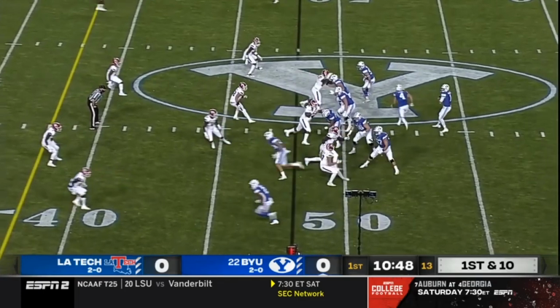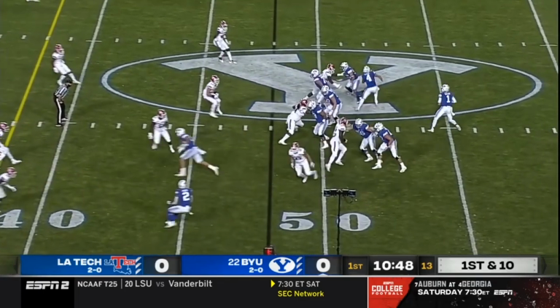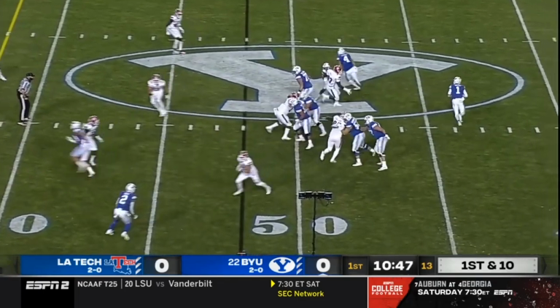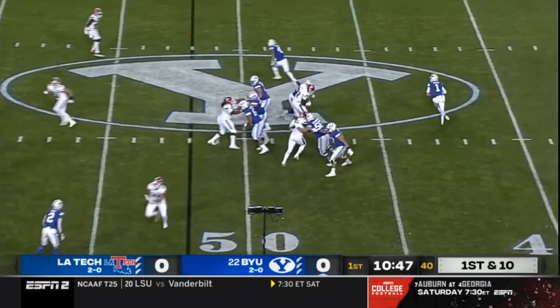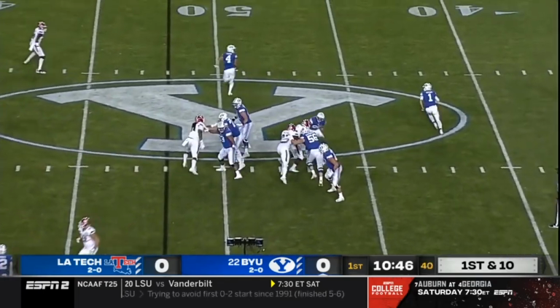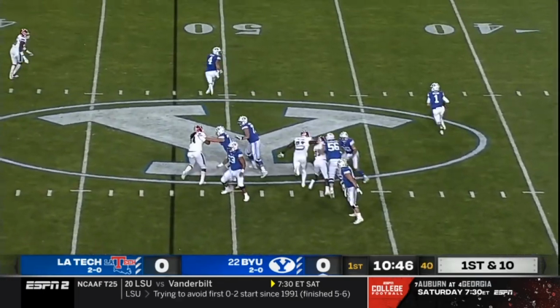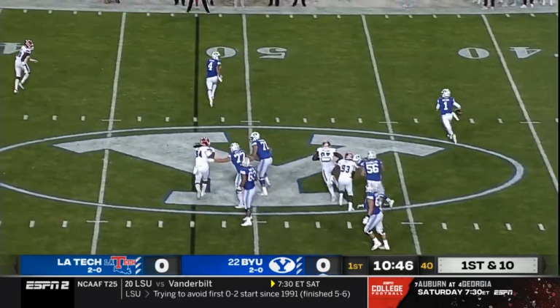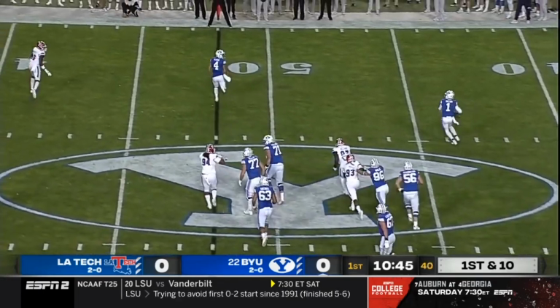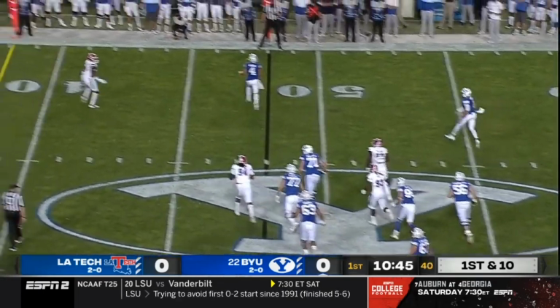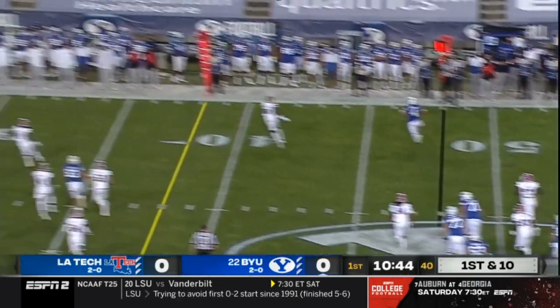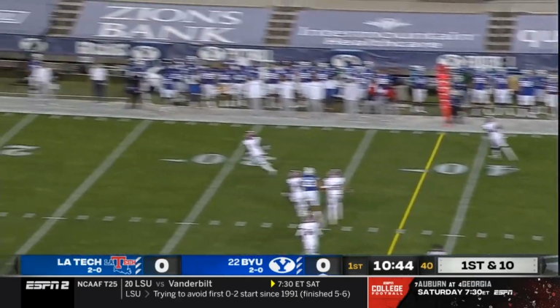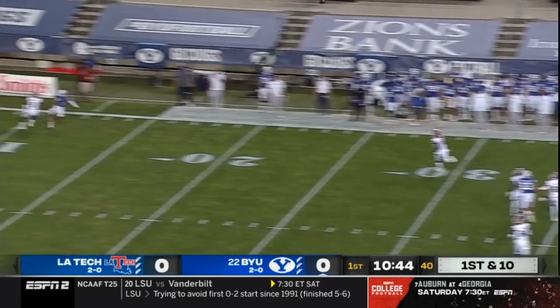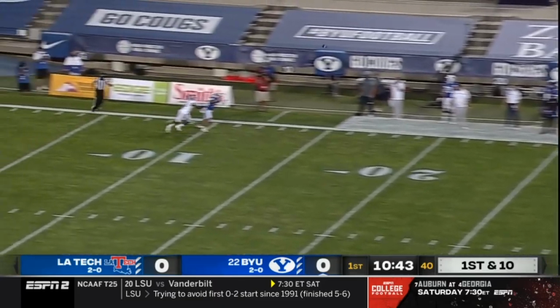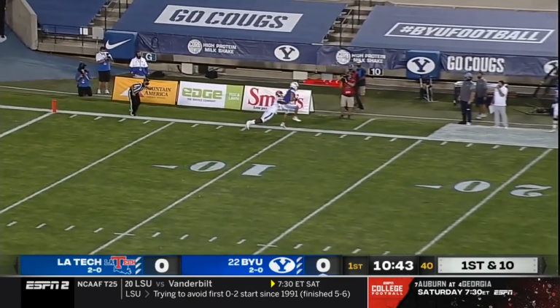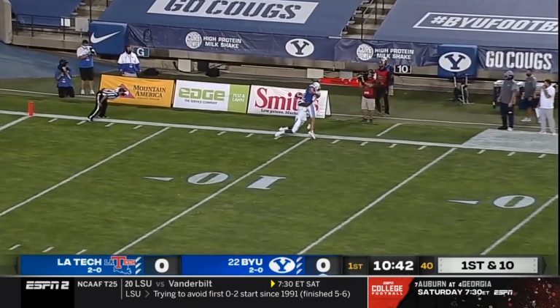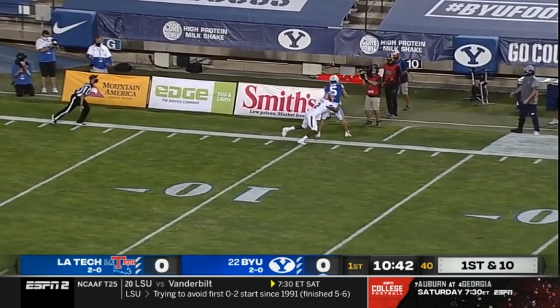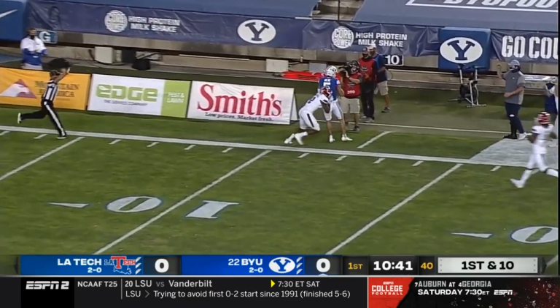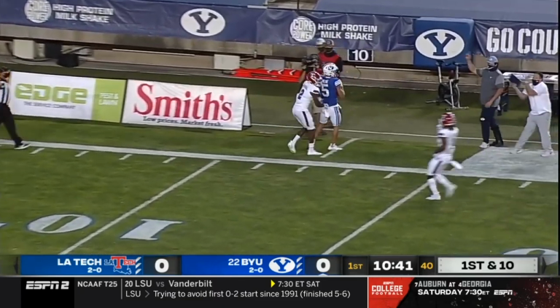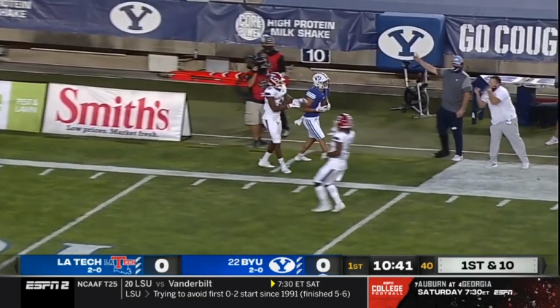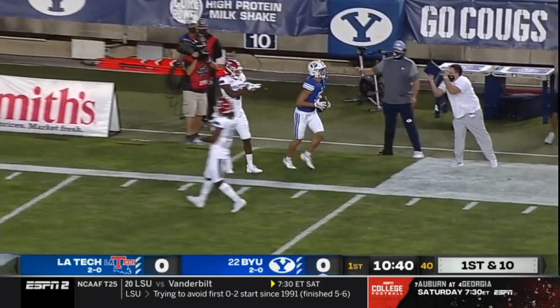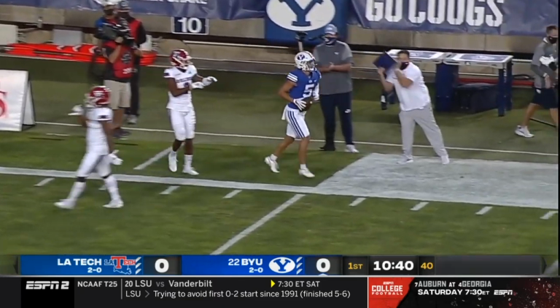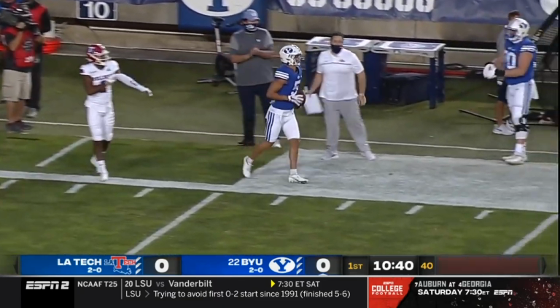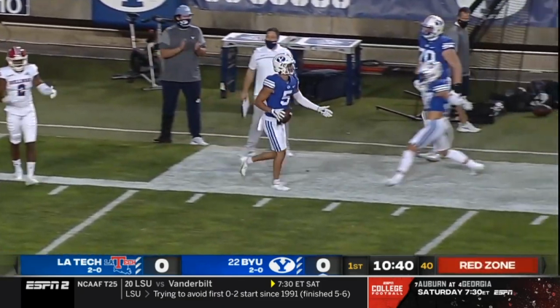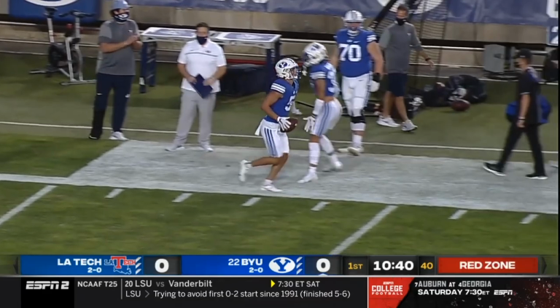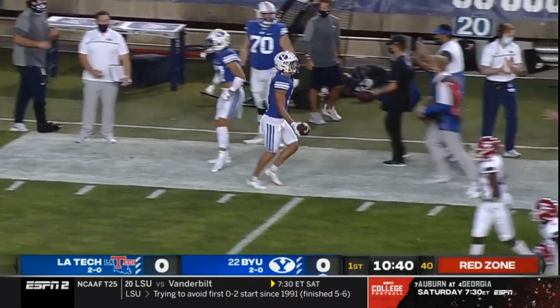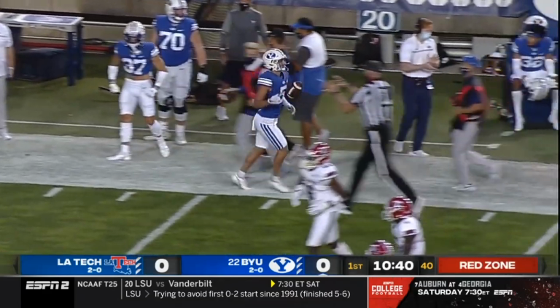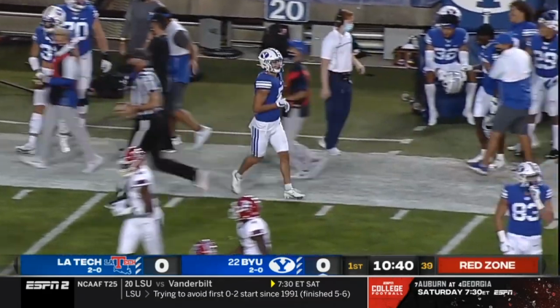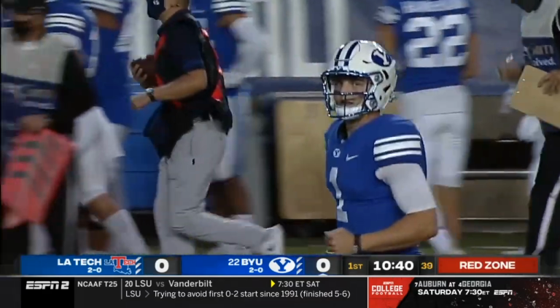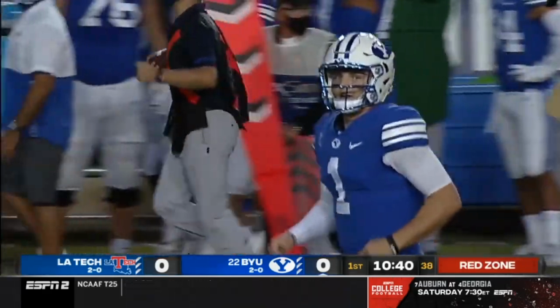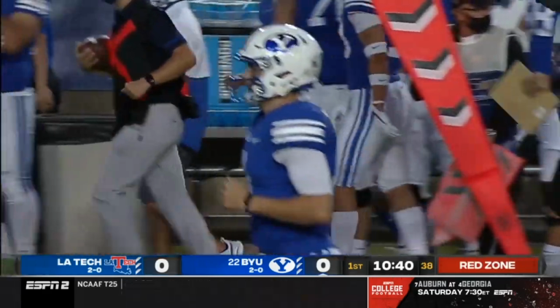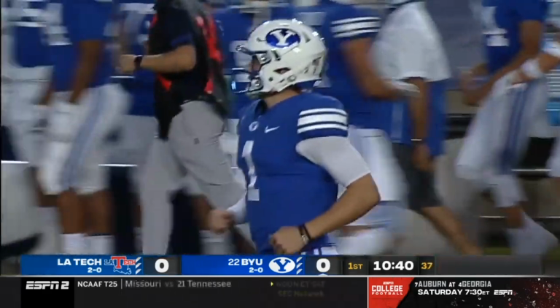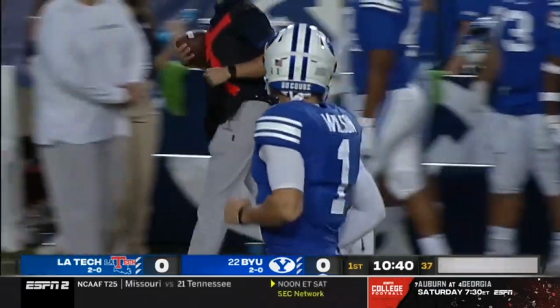Their offense is on the move. Still early in this game. Wilson on the move, will throw downfield and that one is caught along the sideline — Dax Milne coming off a huge game last week.